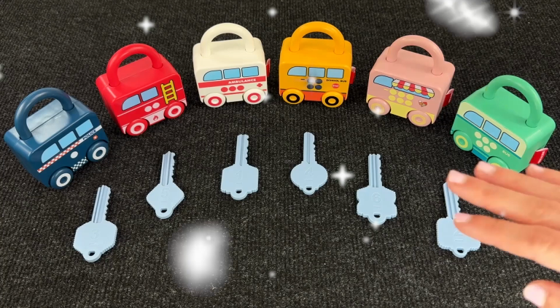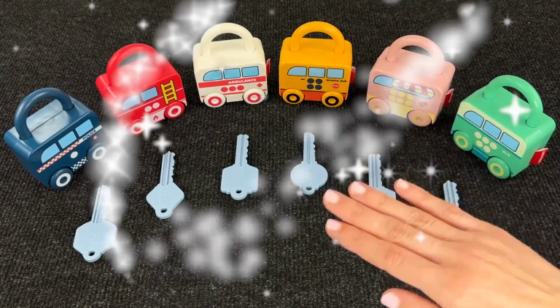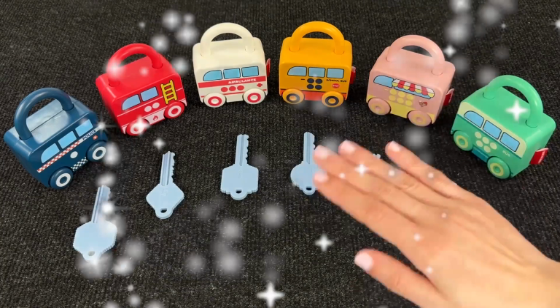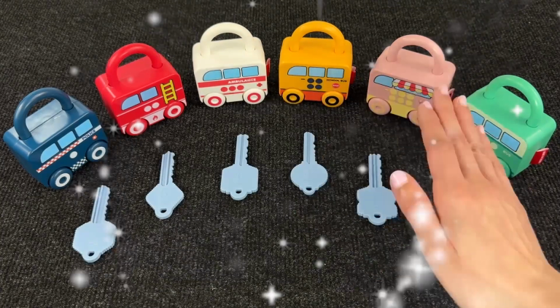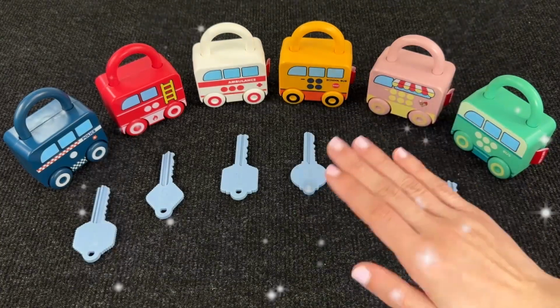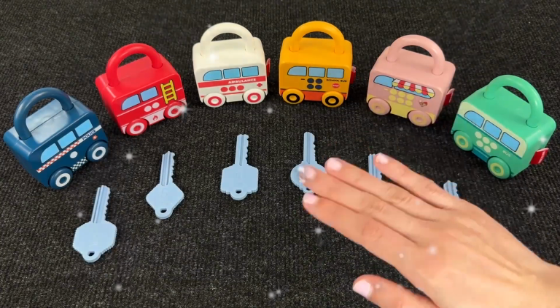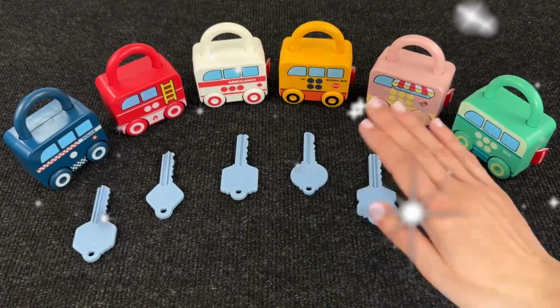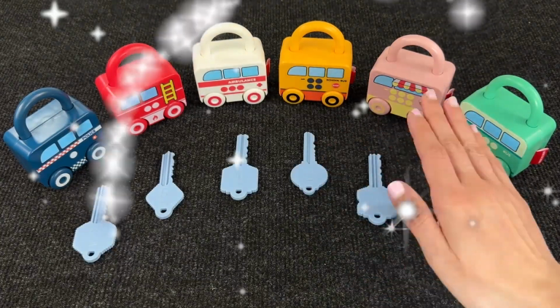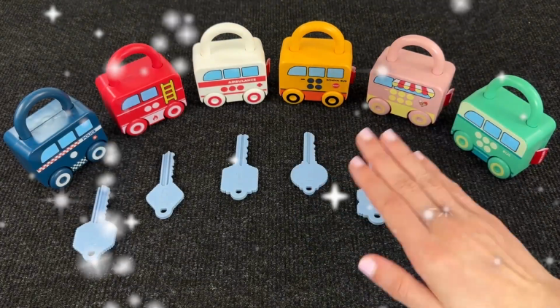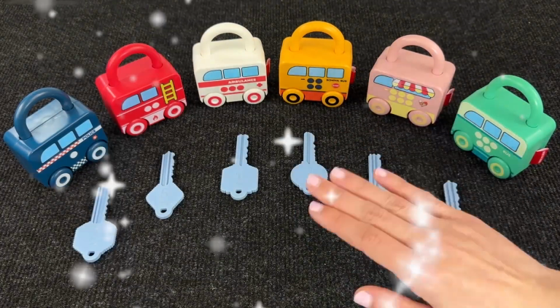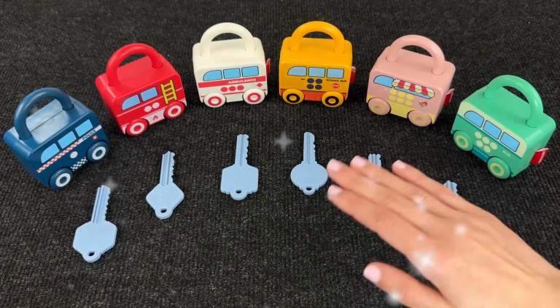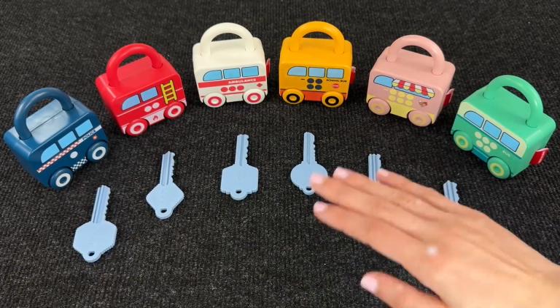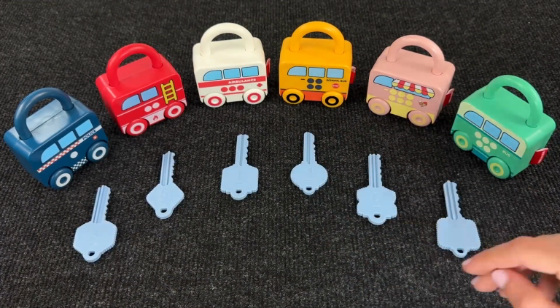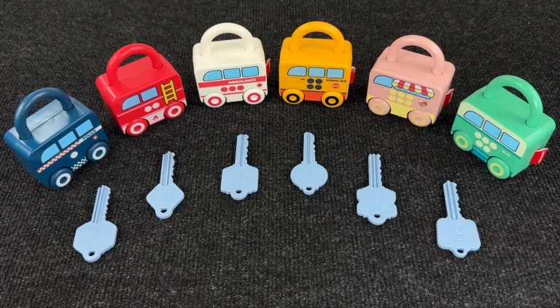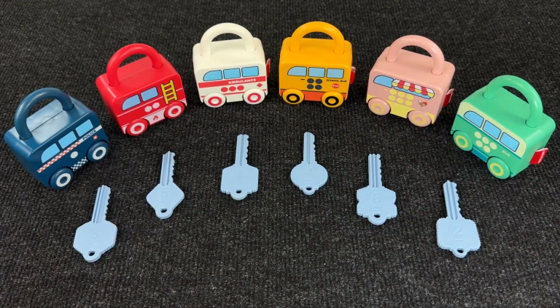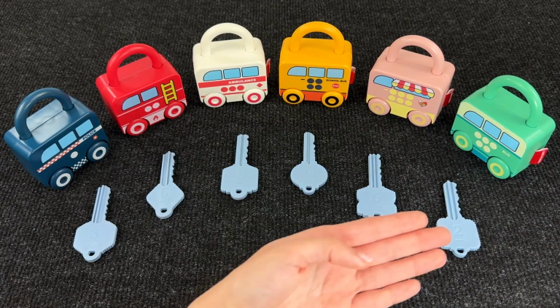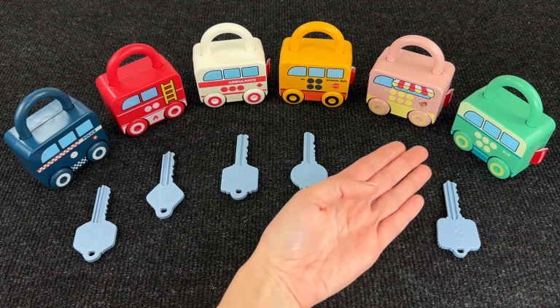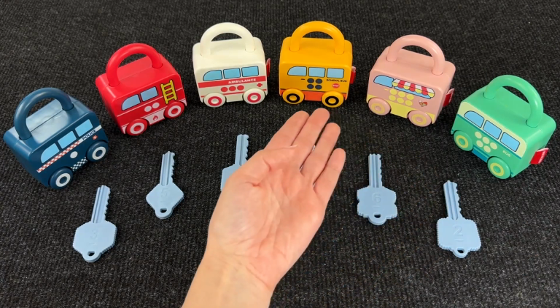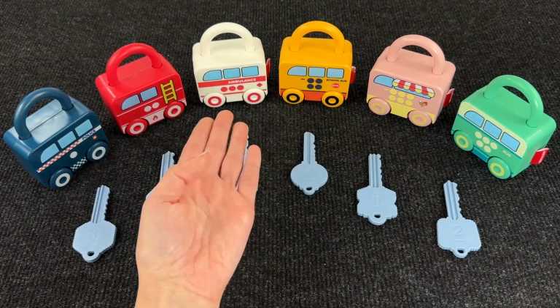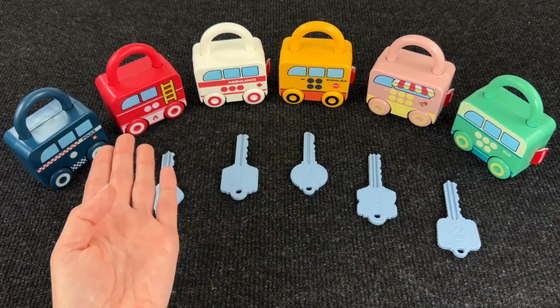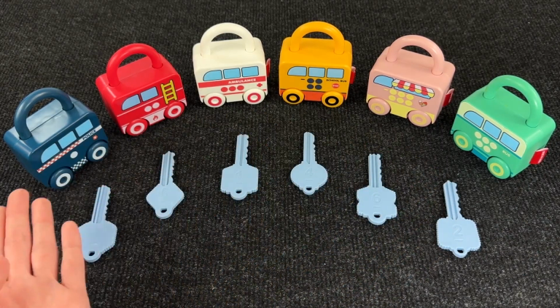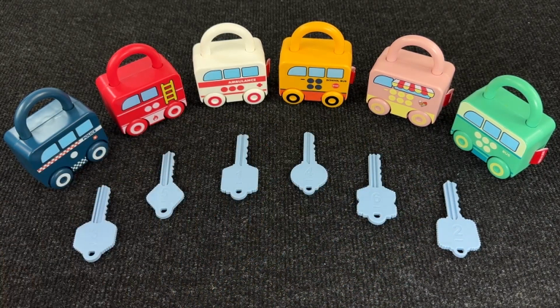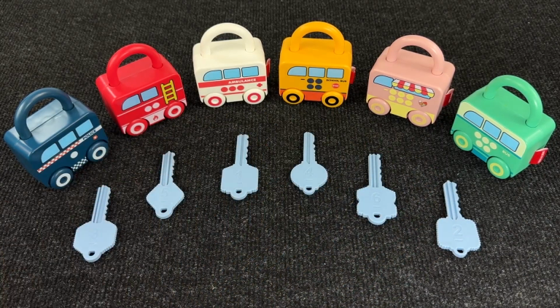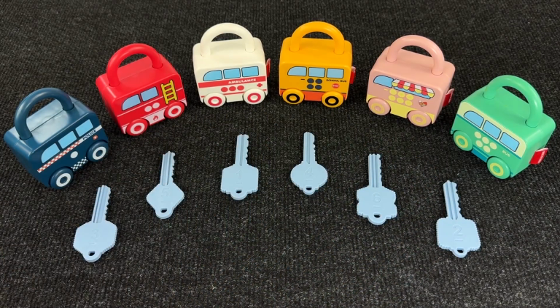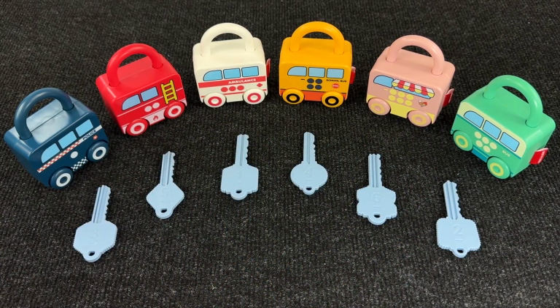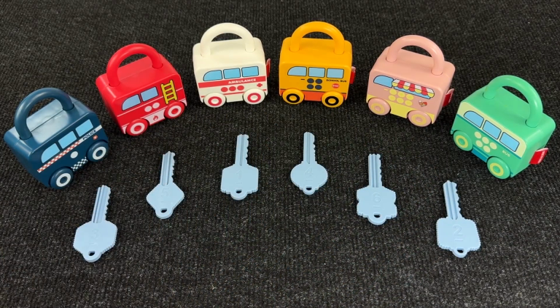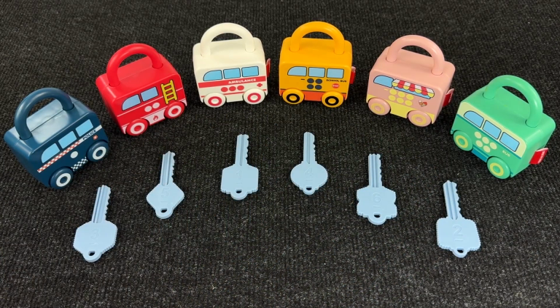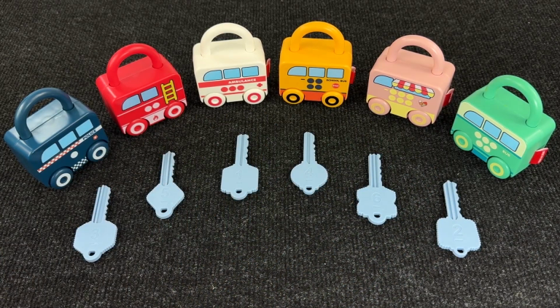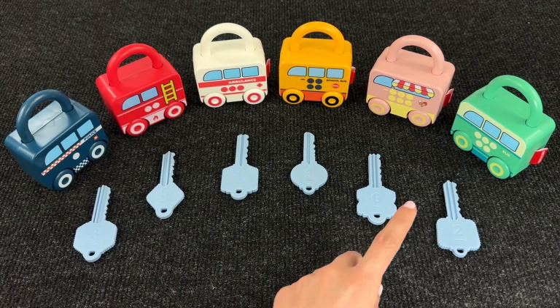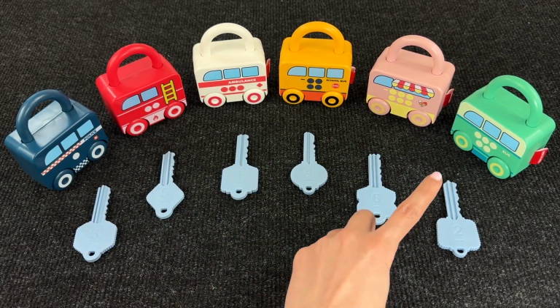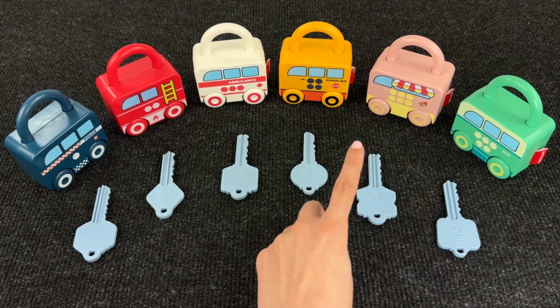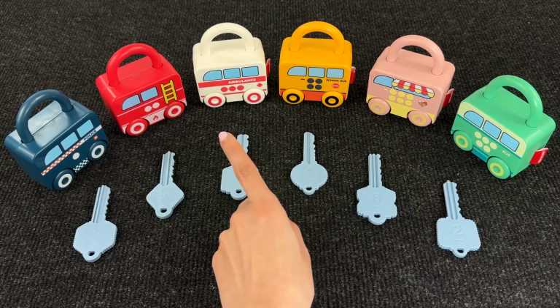Hello everyone! Welcome to our channel! Today we have locks and keys! Can you help me match these keys and locks? Look at this! Let's start!